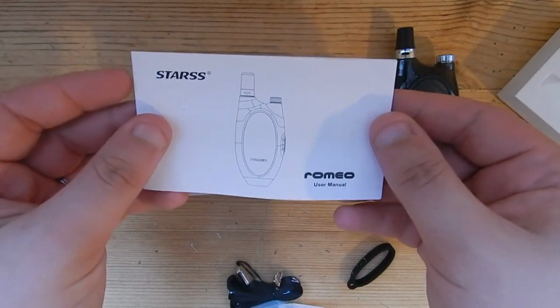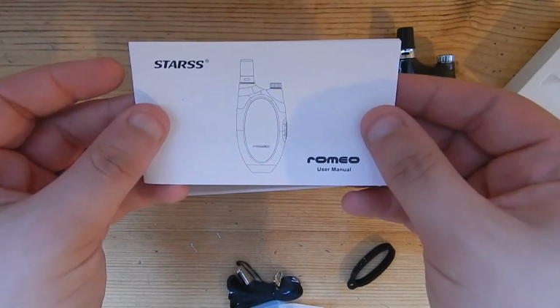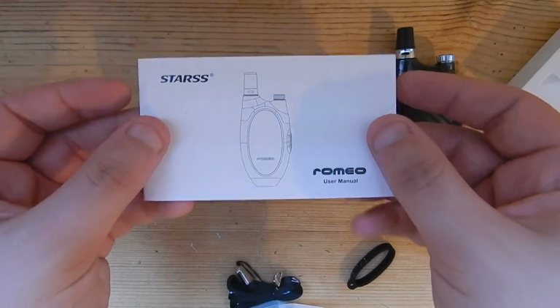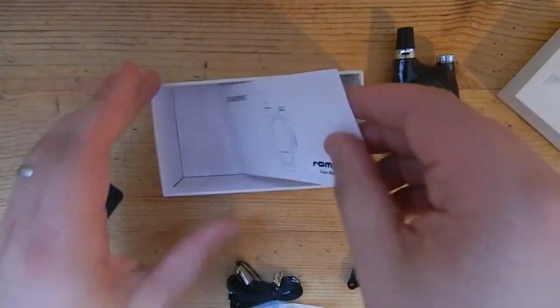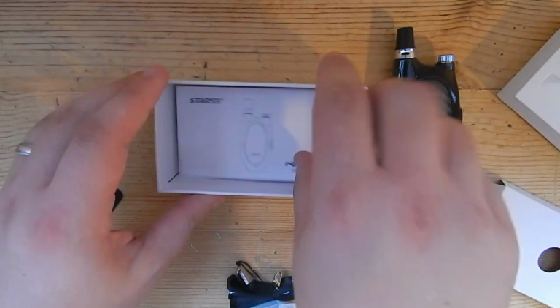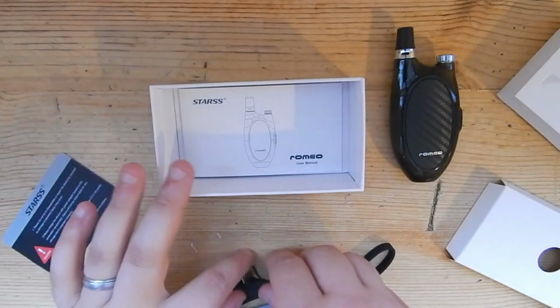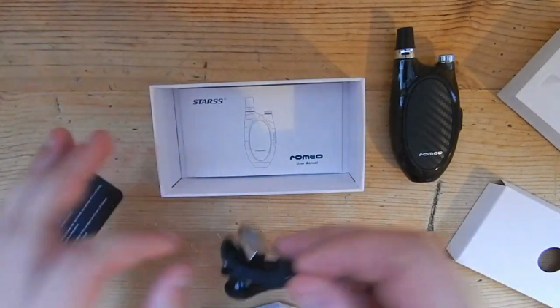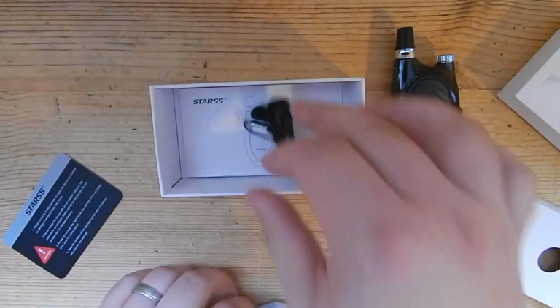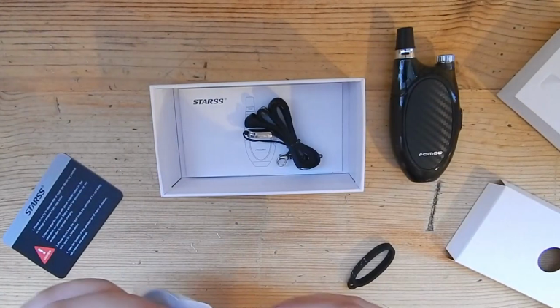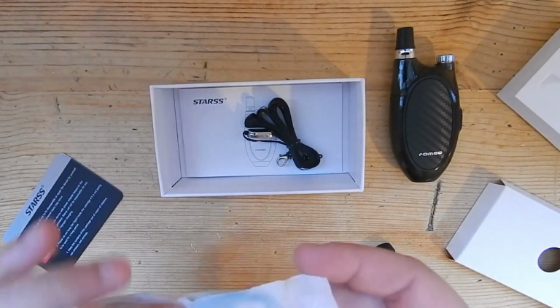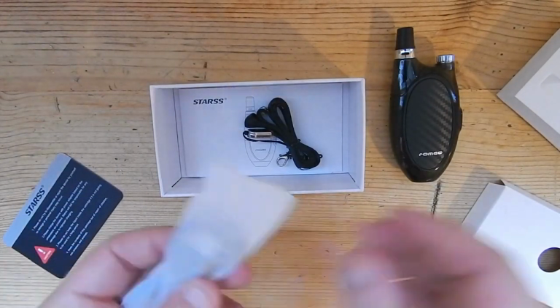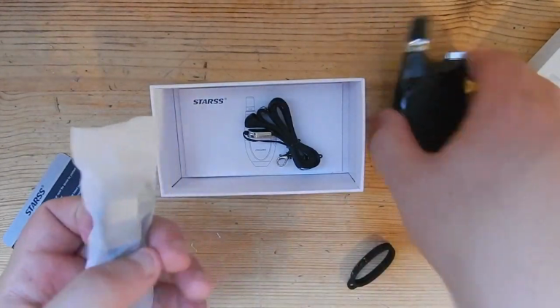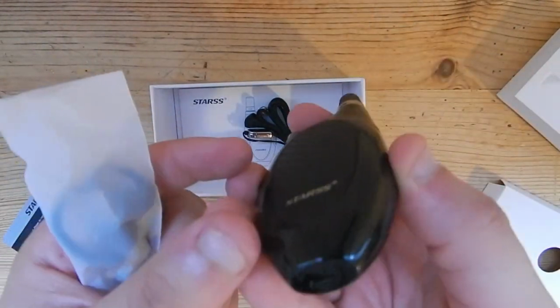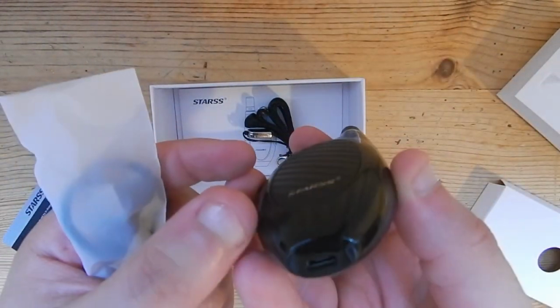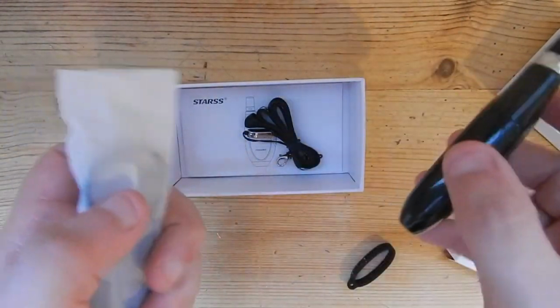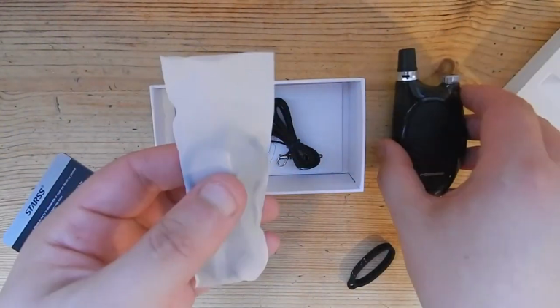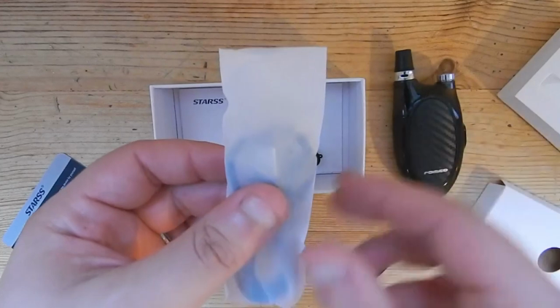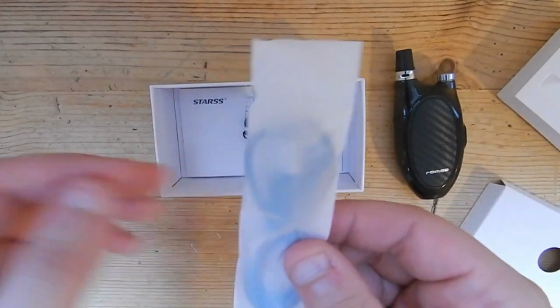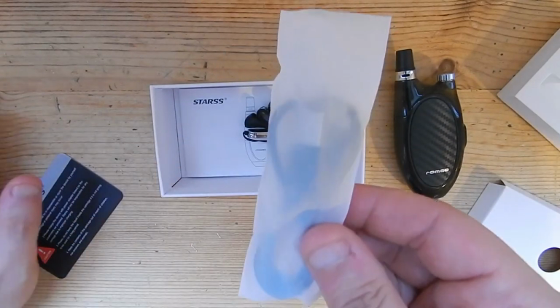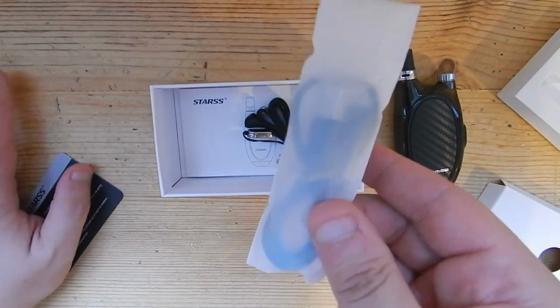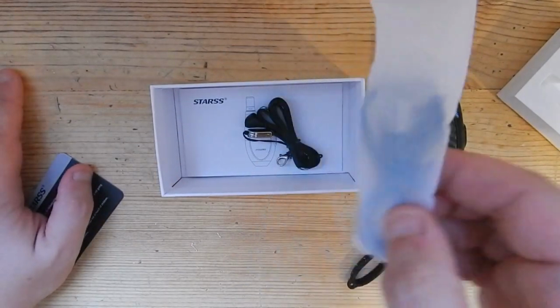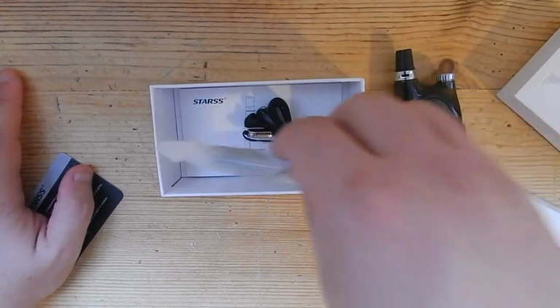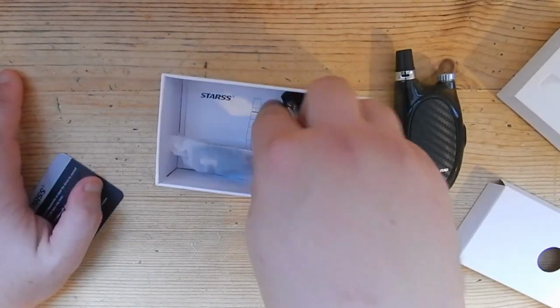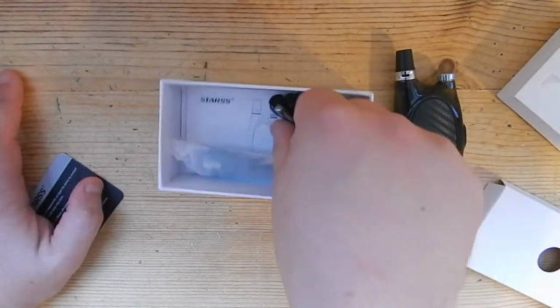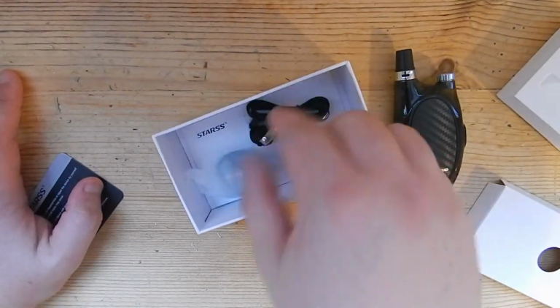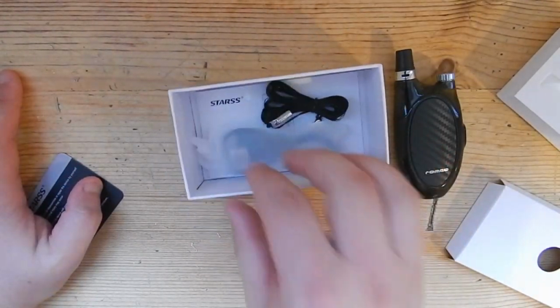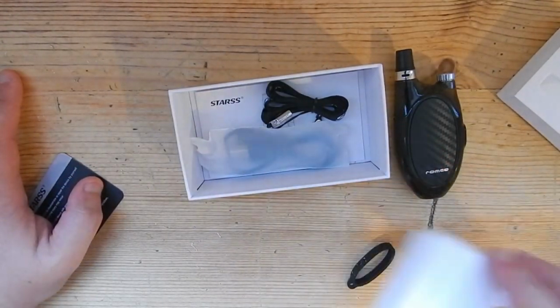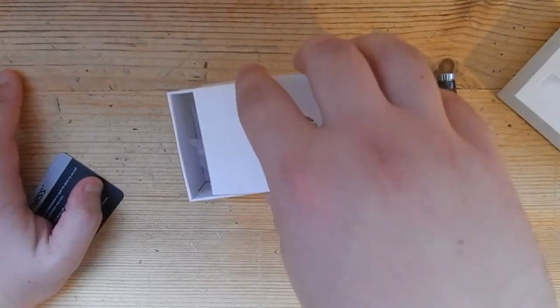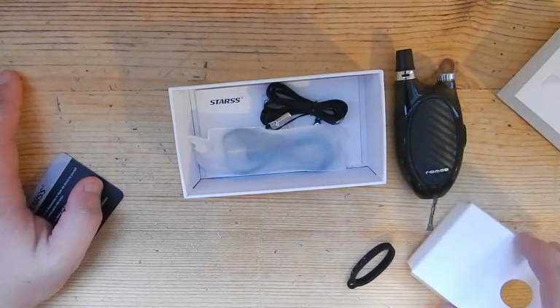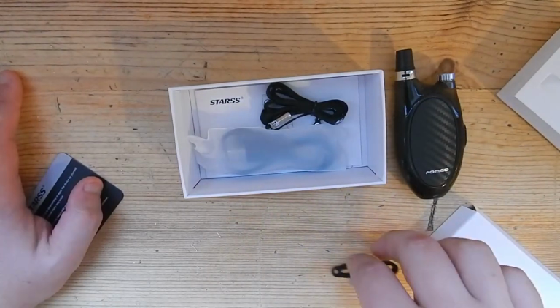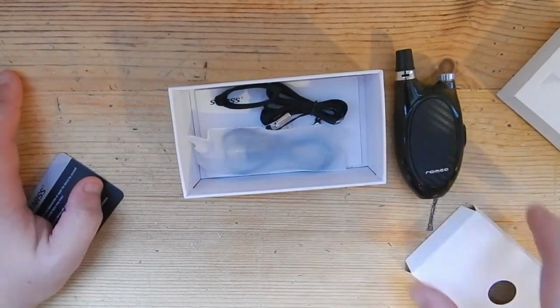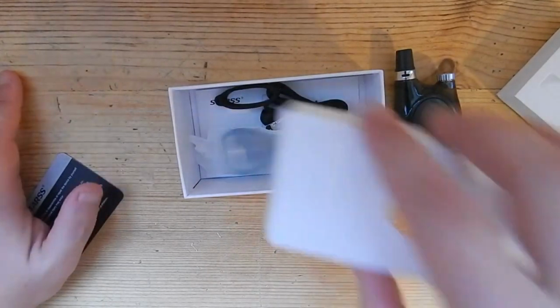Then you've got your user manual, your lanyard, and your charger which is a standard micro USB. Quite shameful really - it really does annoy me that. And that's it.